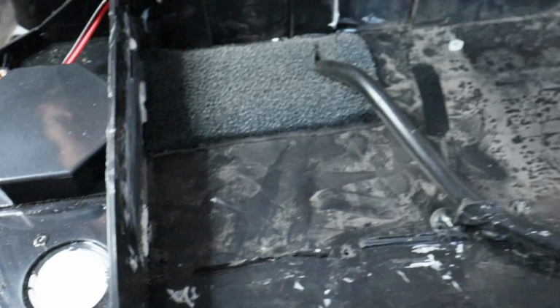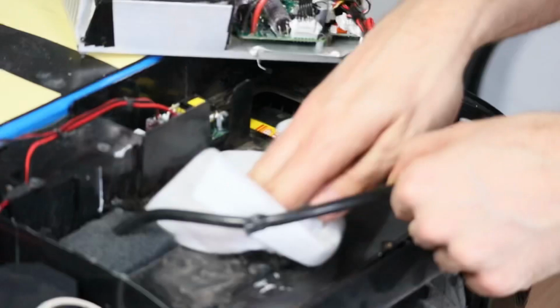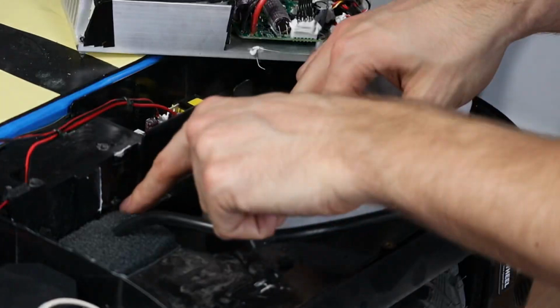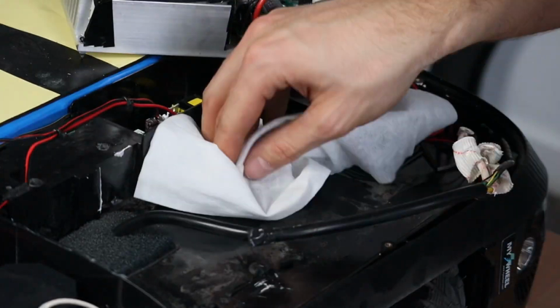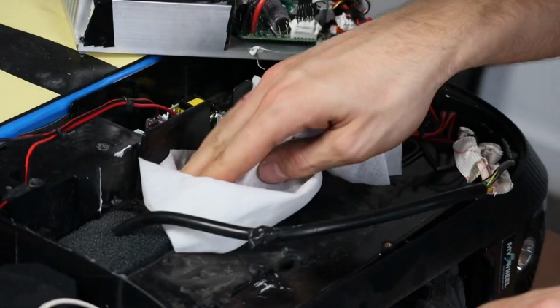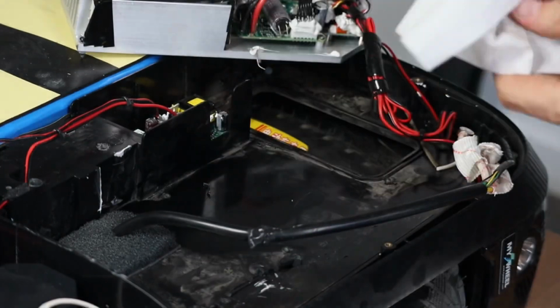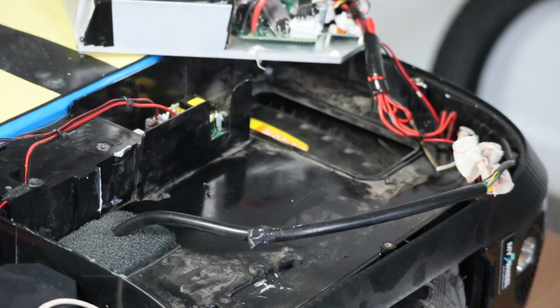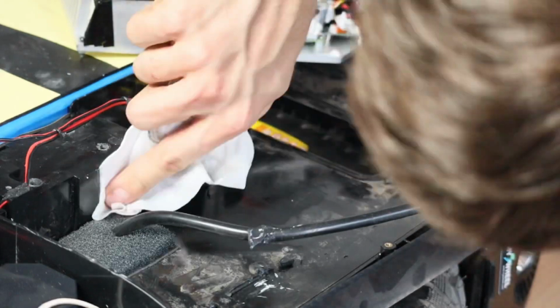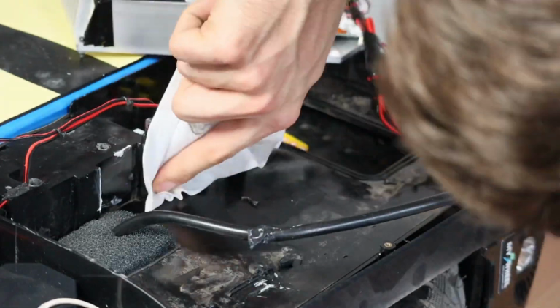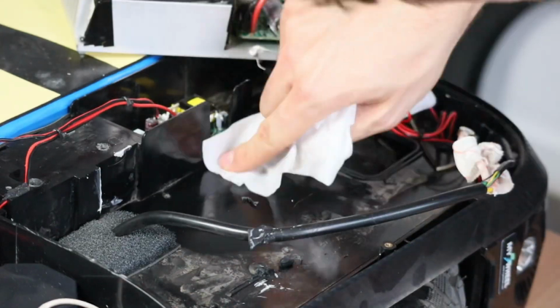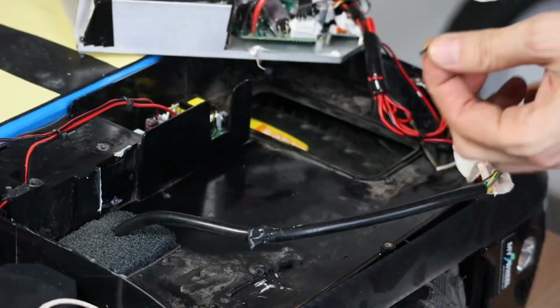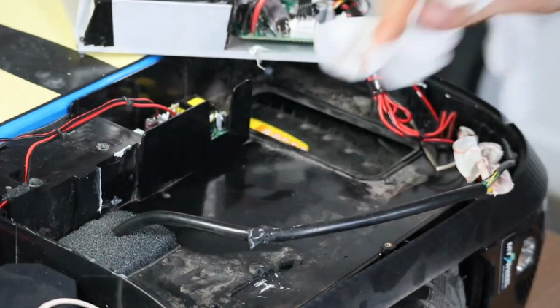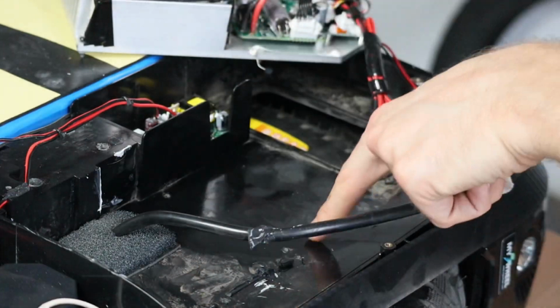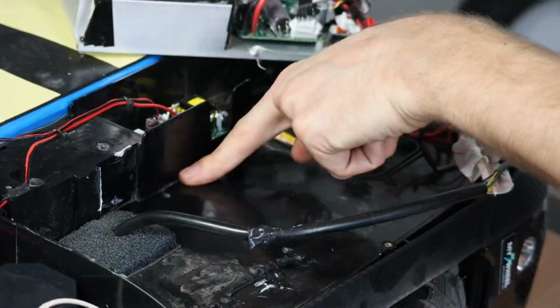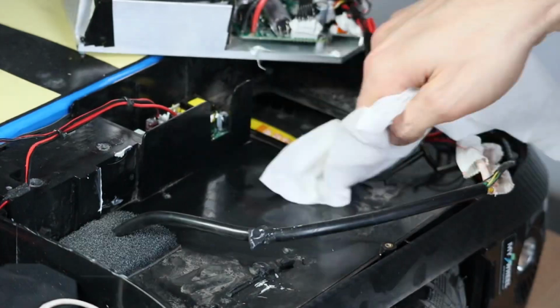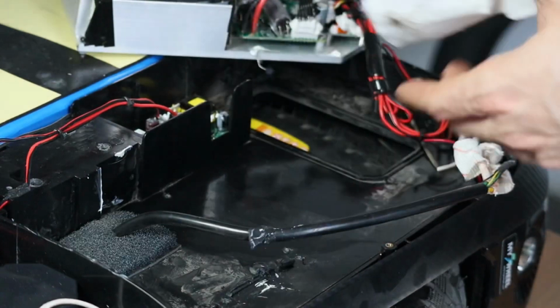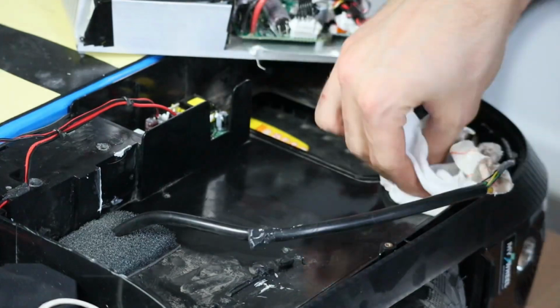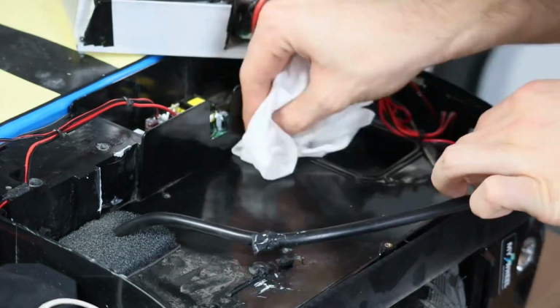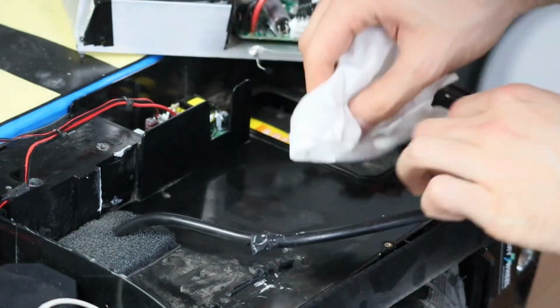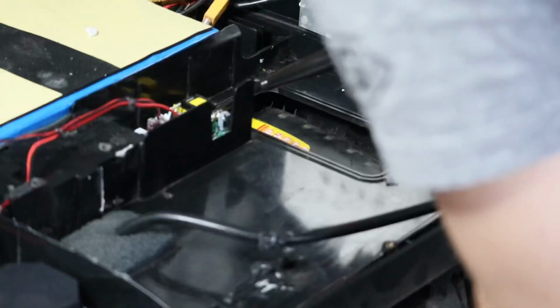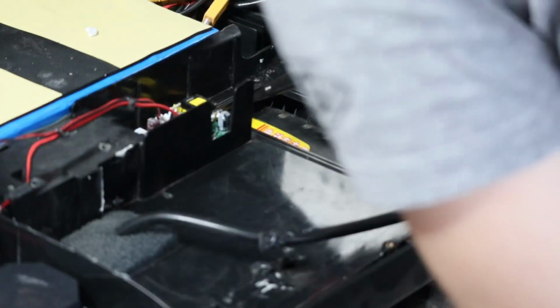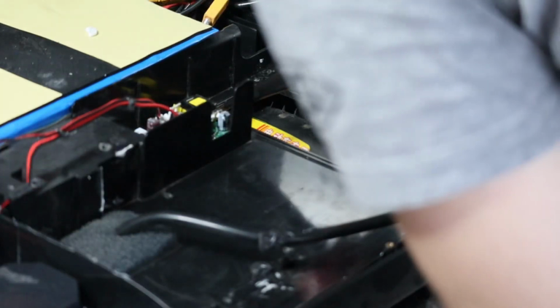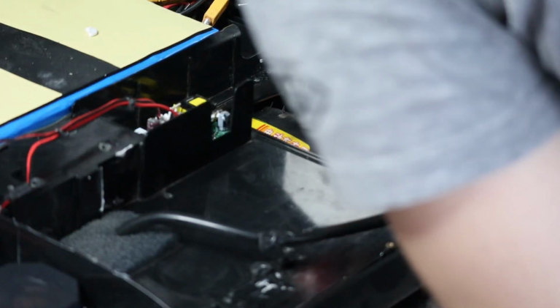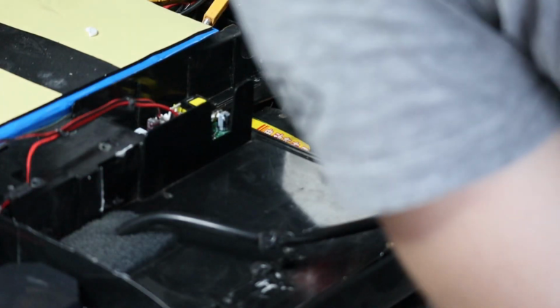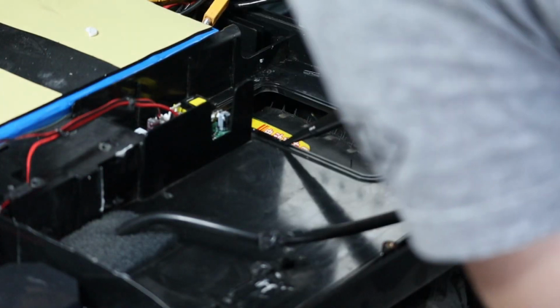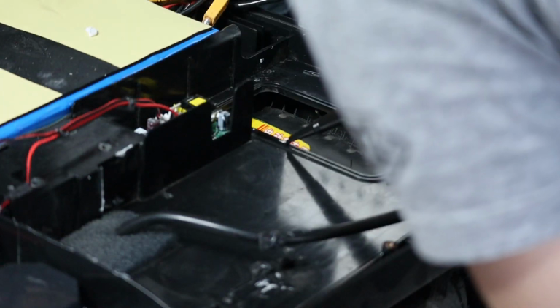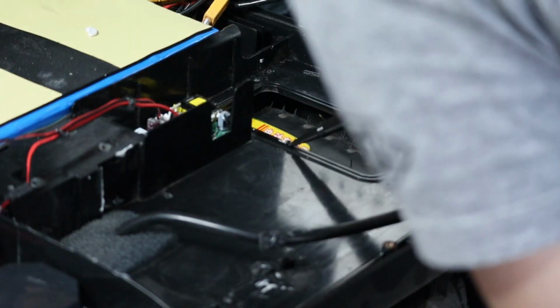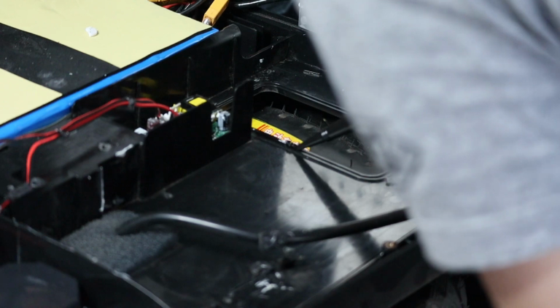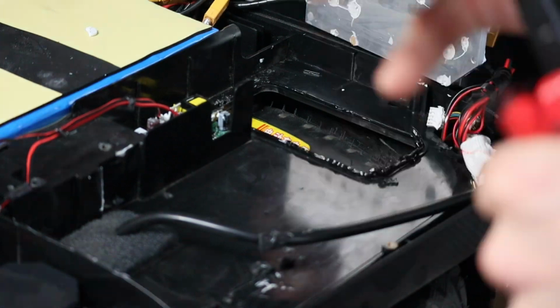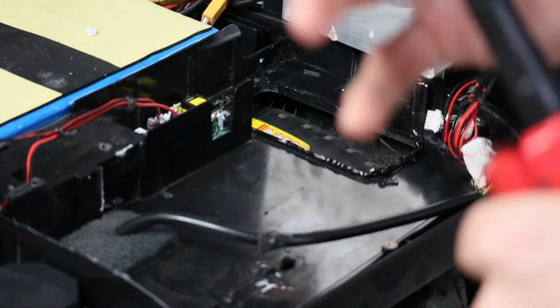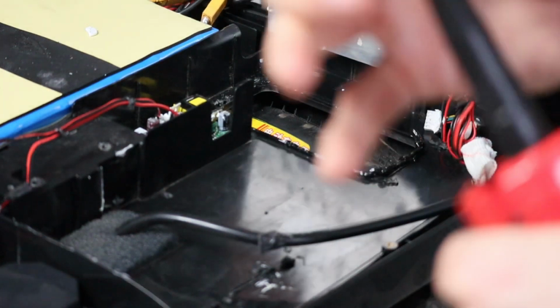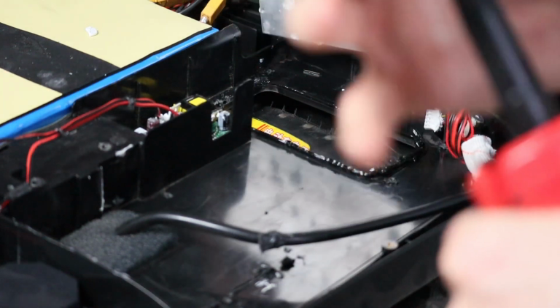That said, I still want to review this wheel, so we proceeded to clean up the inner shell area and put silicone underneath the heatsink of the motherboard.